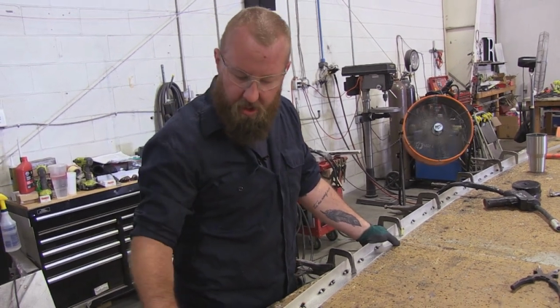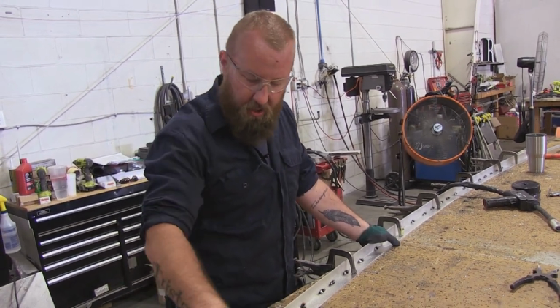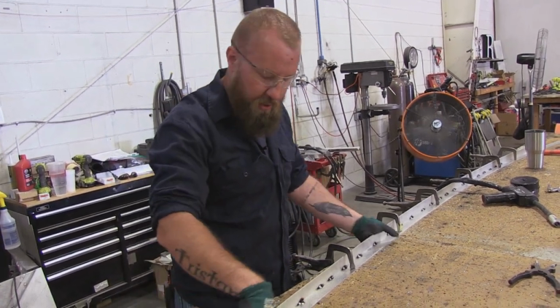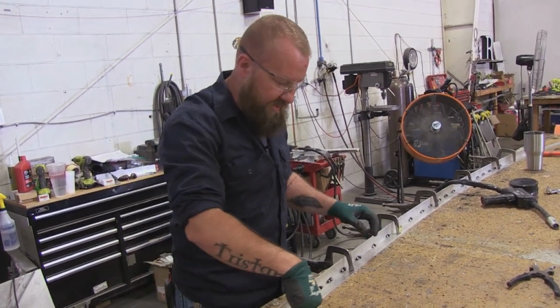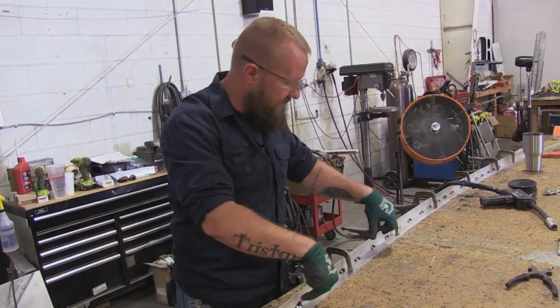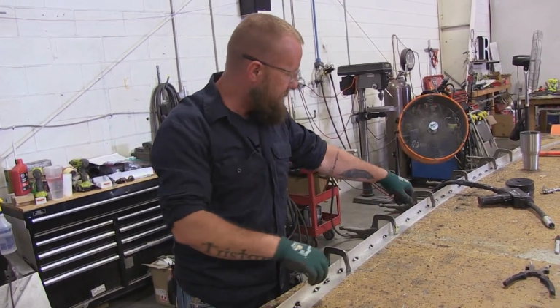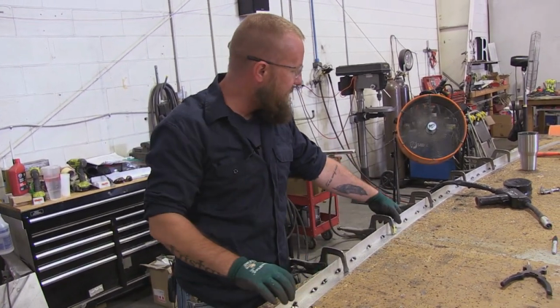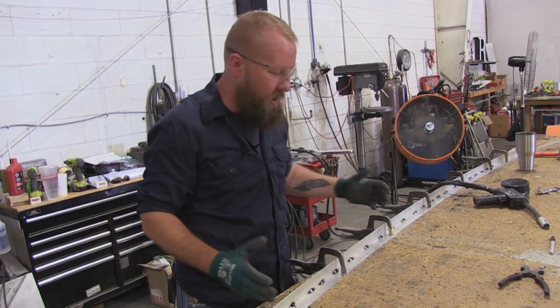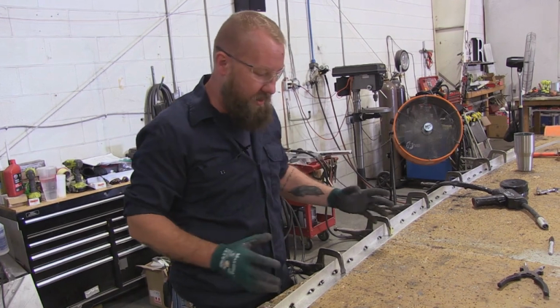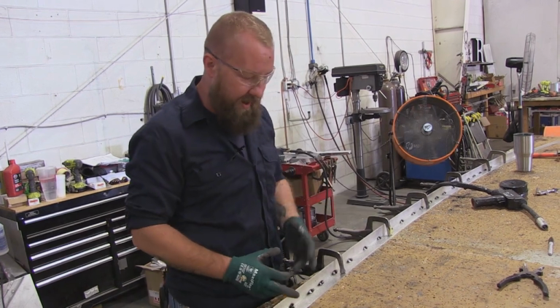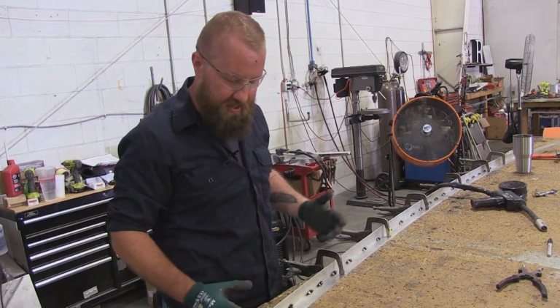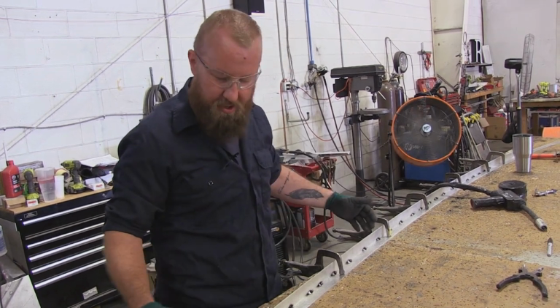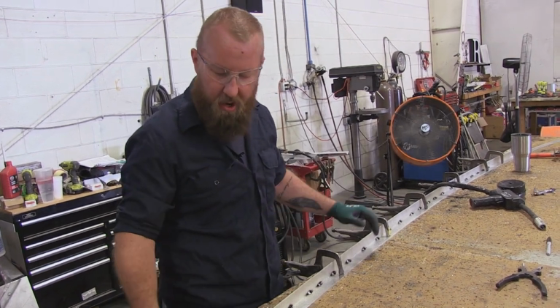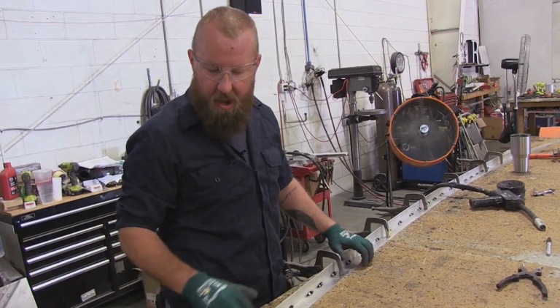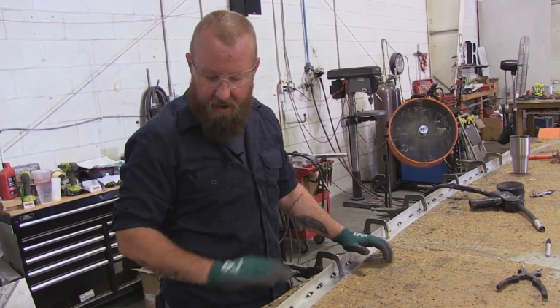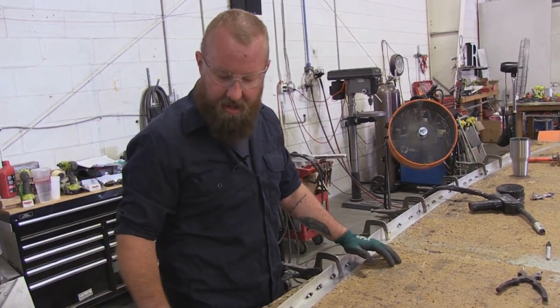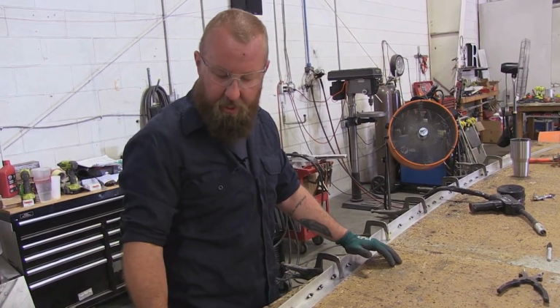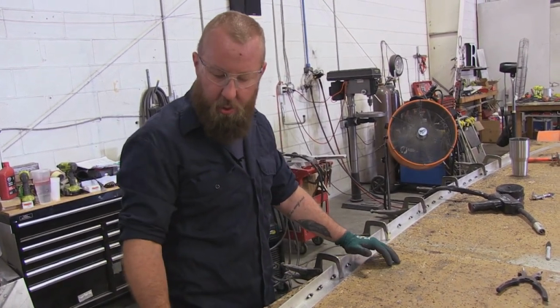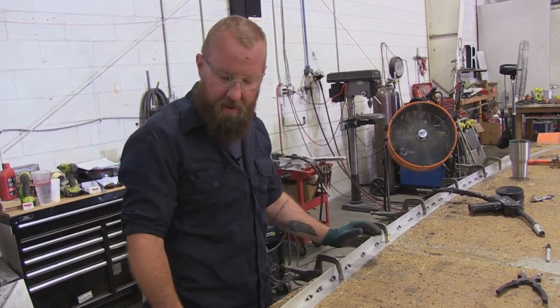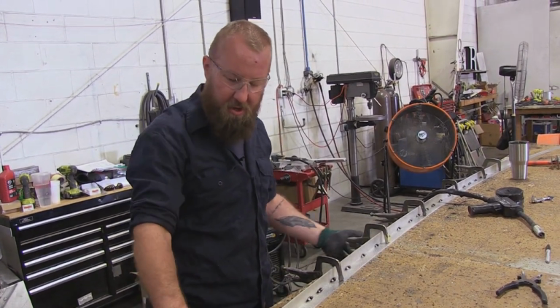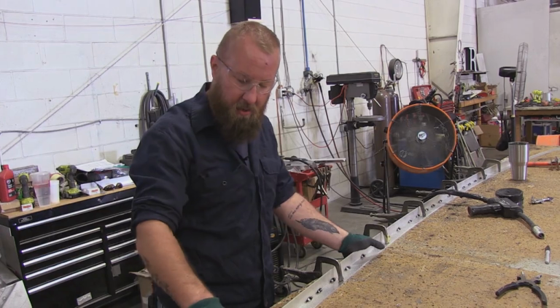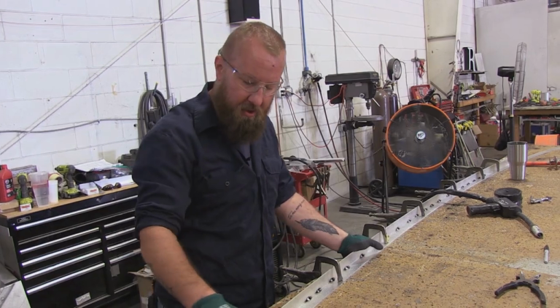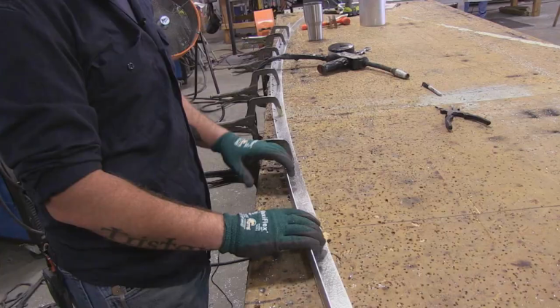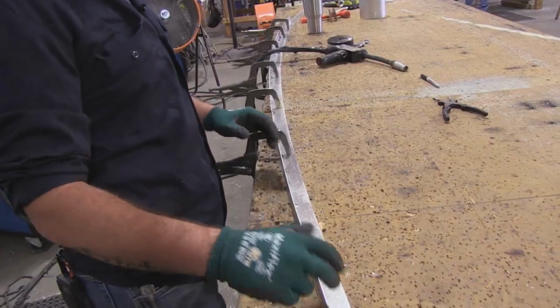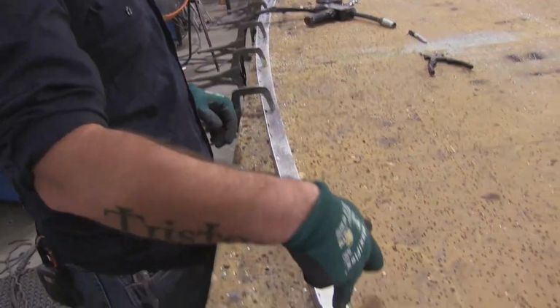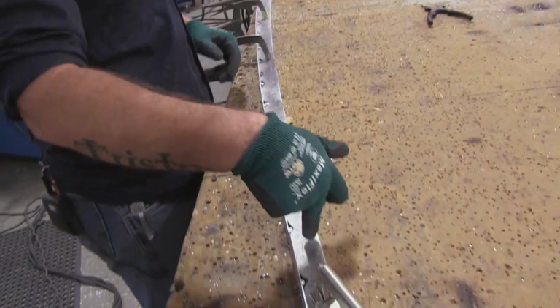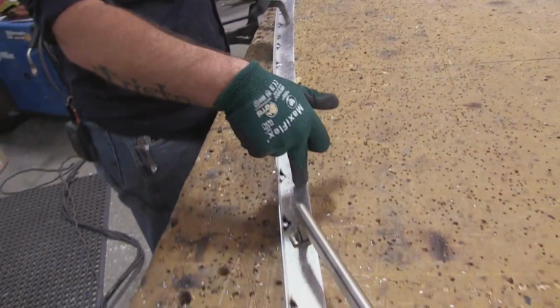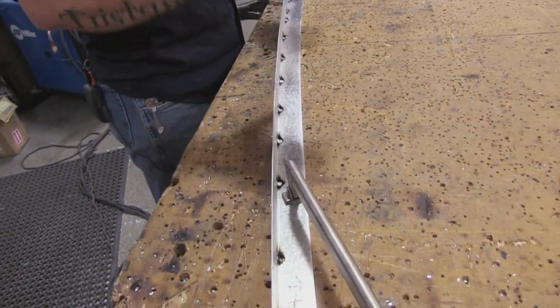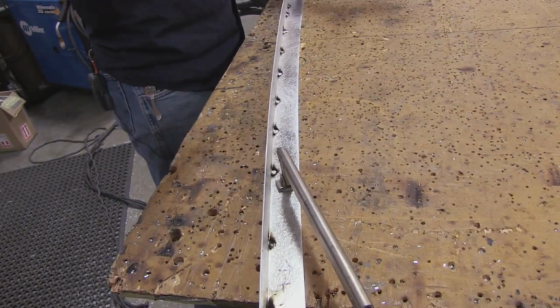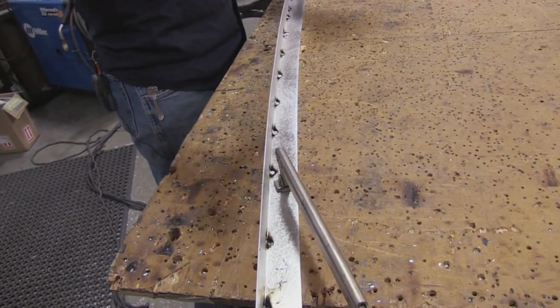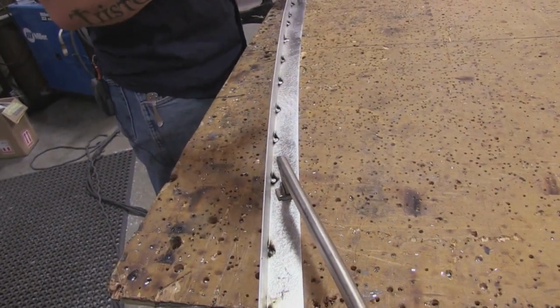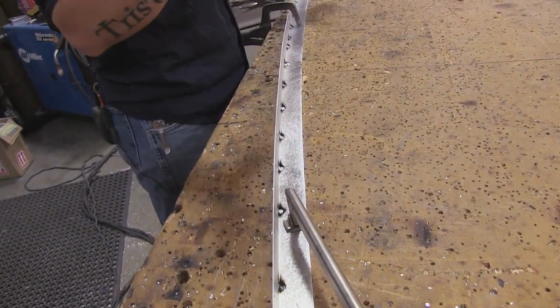I'll go through and tack the retainer around, about five or six inches apart, and then let it completely cool down before I start welding on it — otherwise I end up twisting and distorting the retainer and it won't even go on the cabinet.